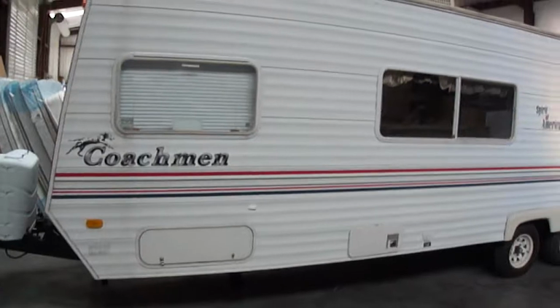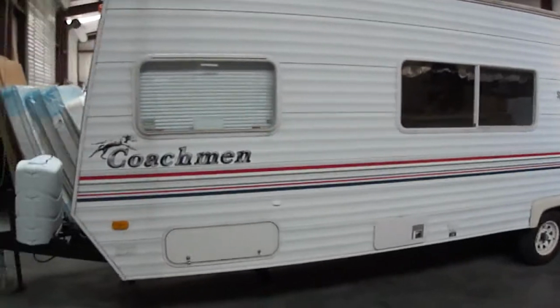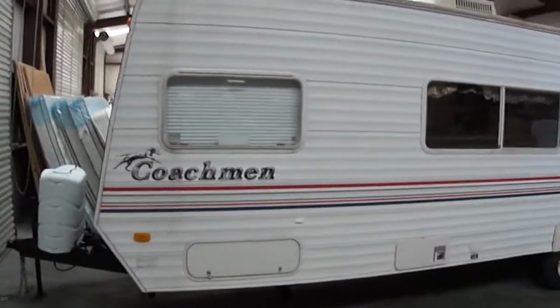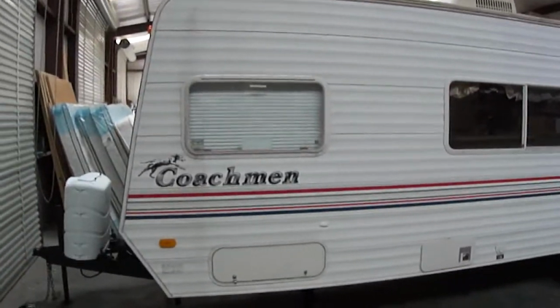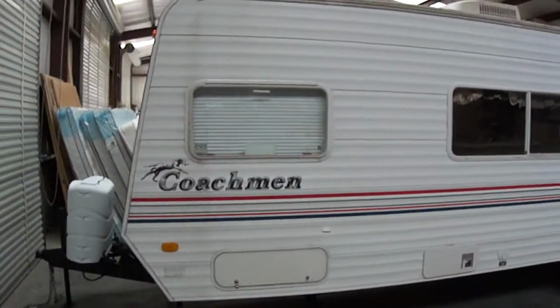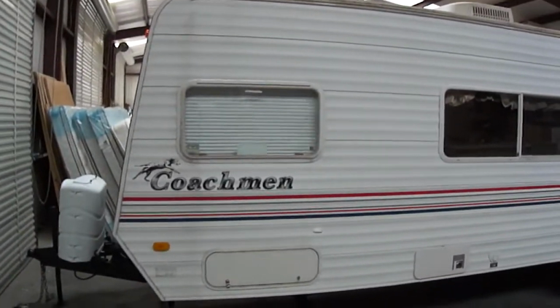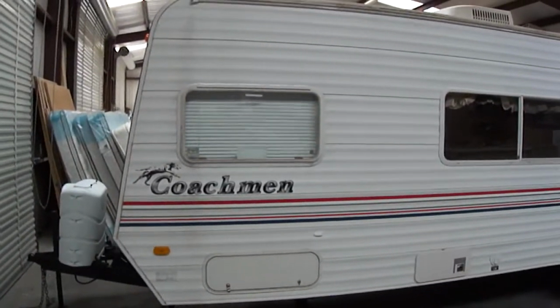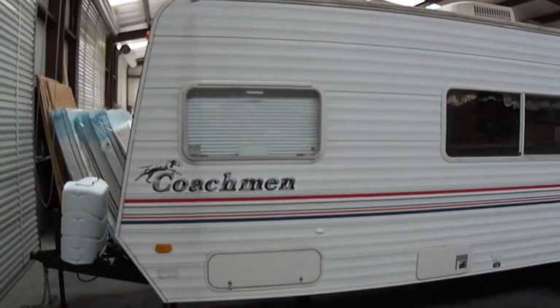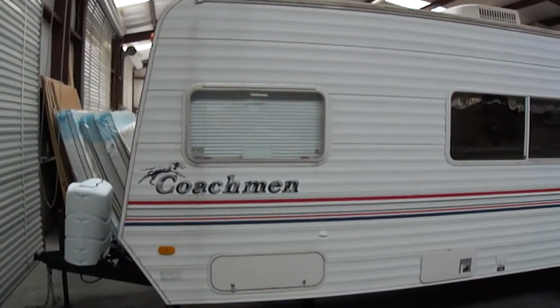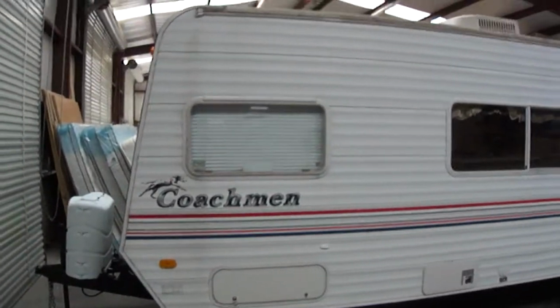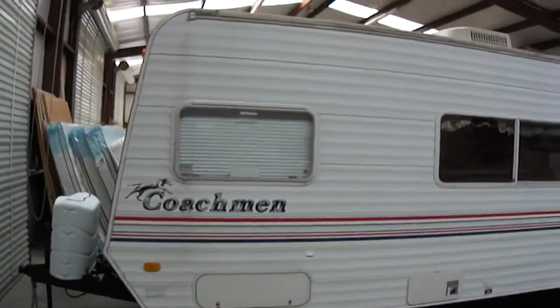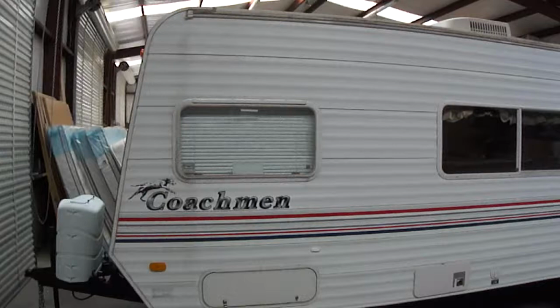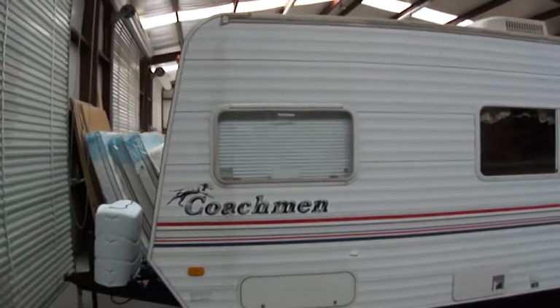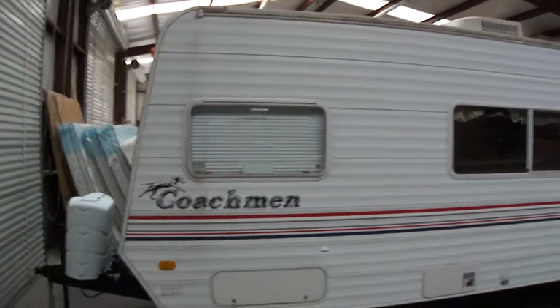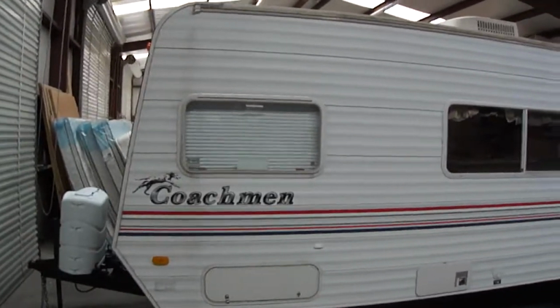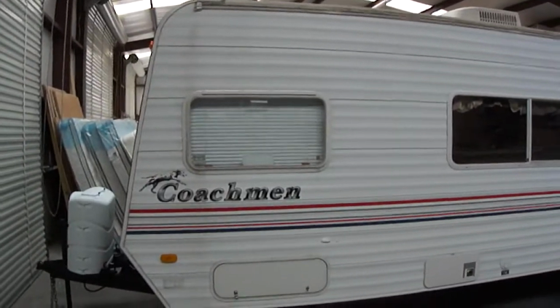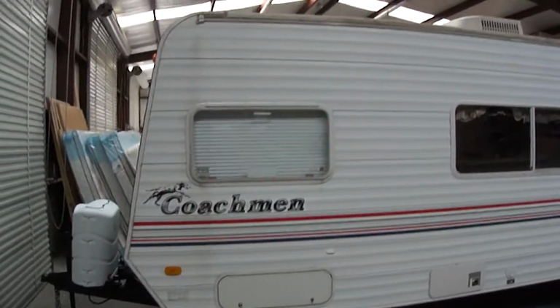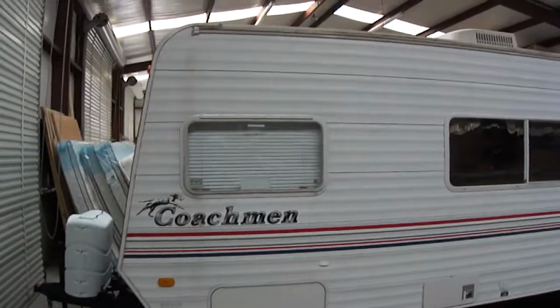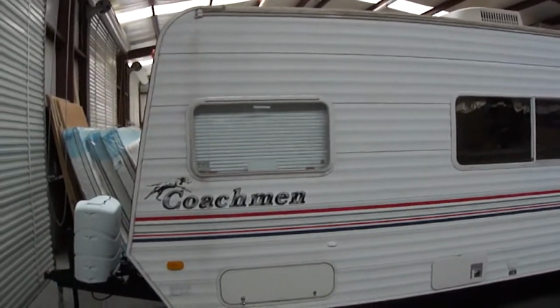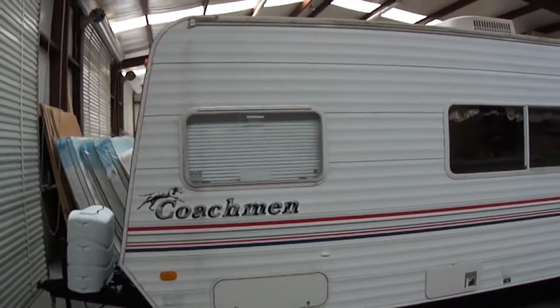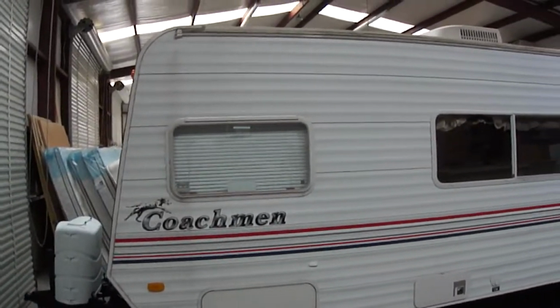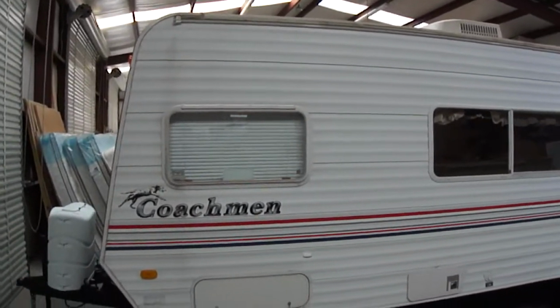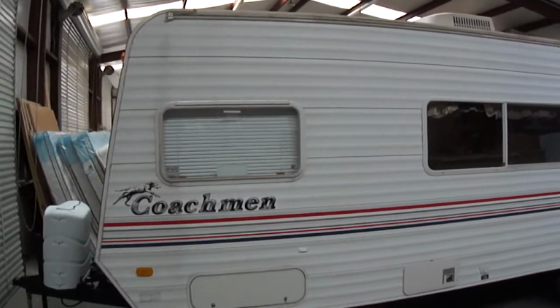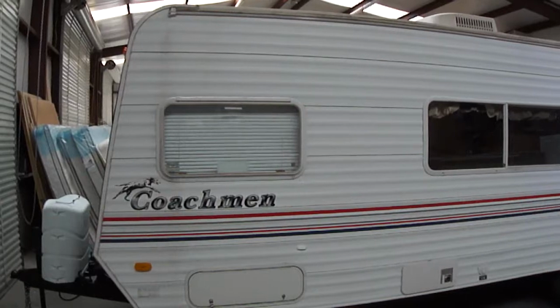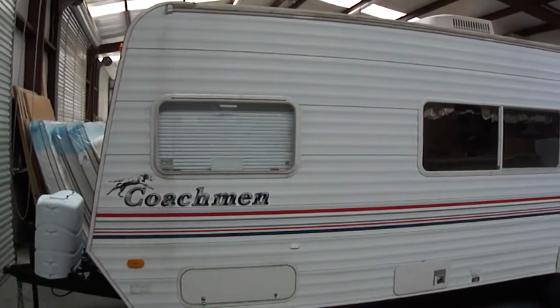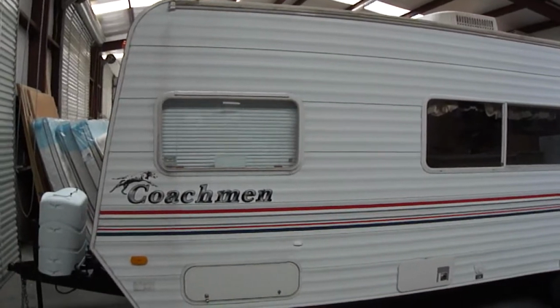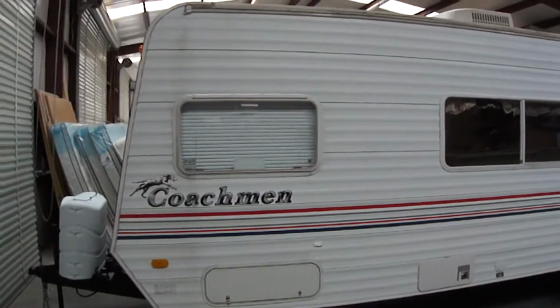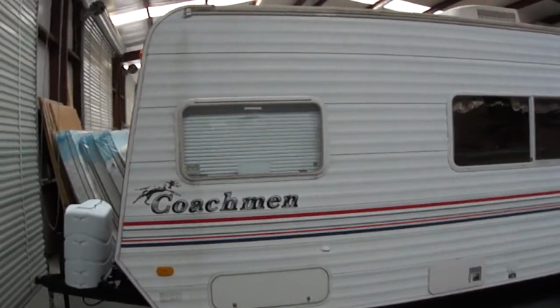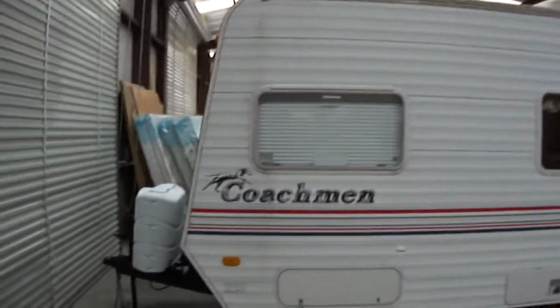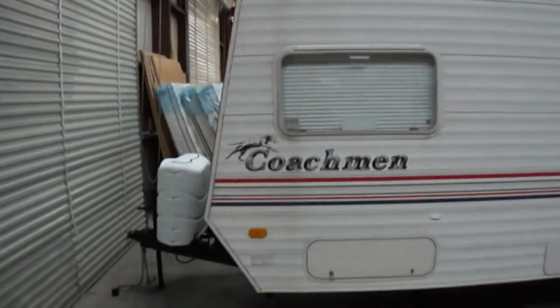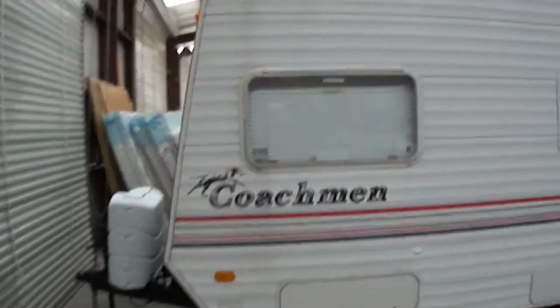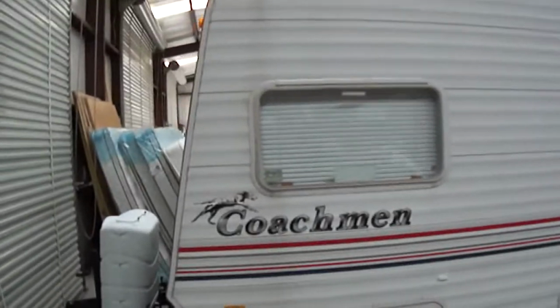Howdy, this is Bob Barker with Budget RVs of Texas. We're going to take a quick look at a Coachman Spirit of America 24-foot bumper pull. This is a lightweight, half-ton towable travel trailer.